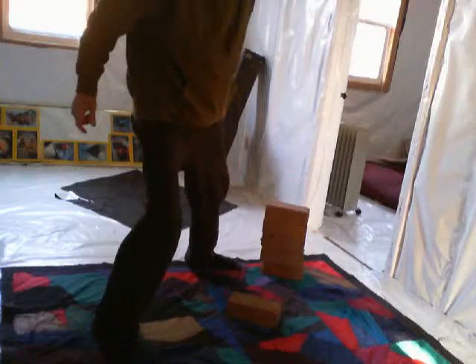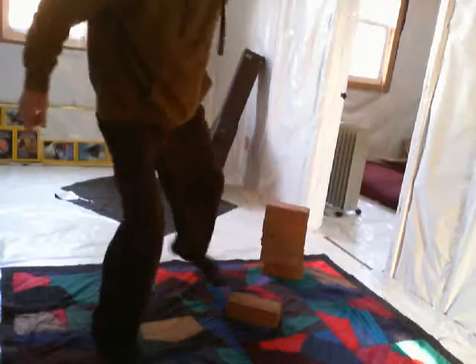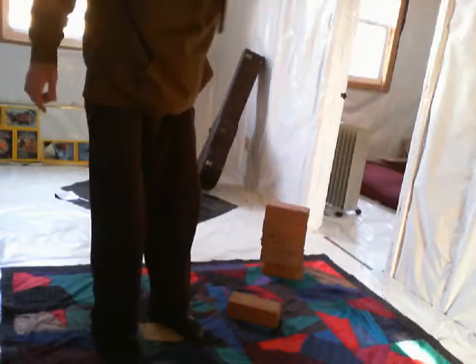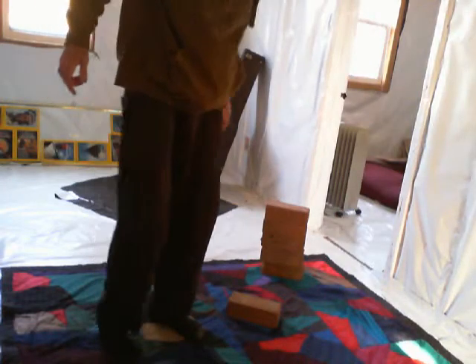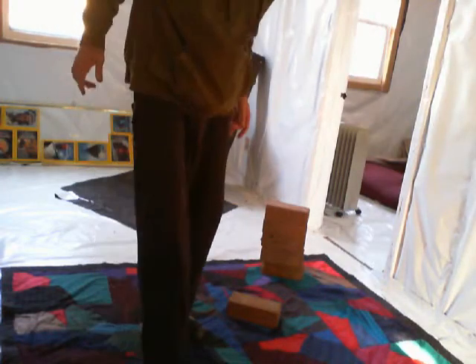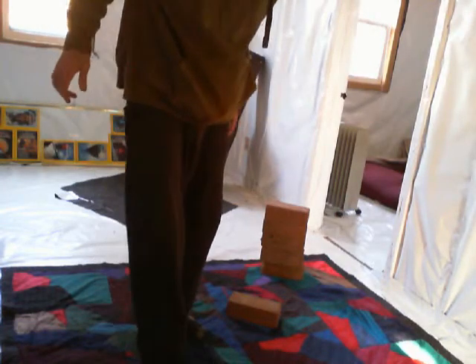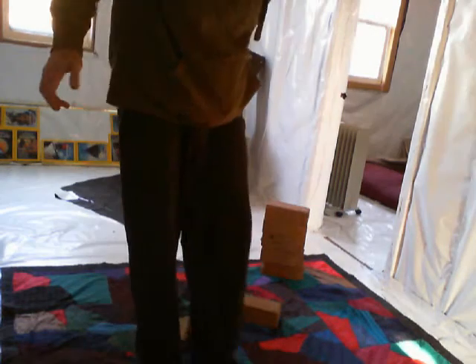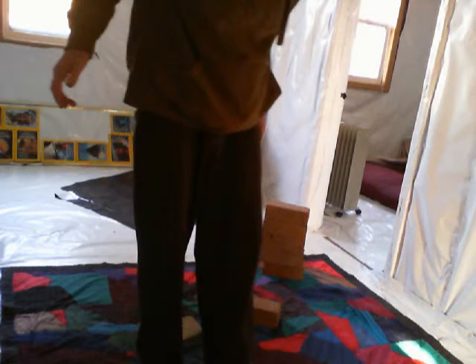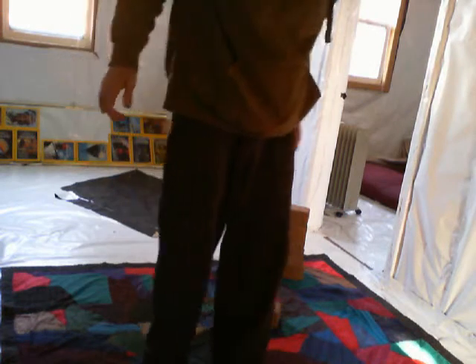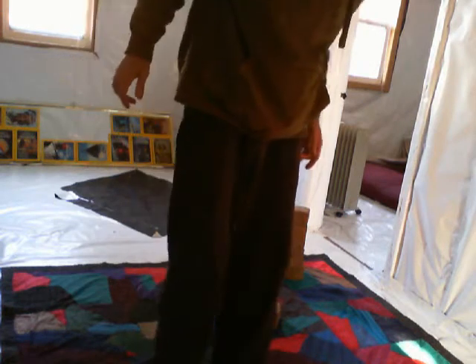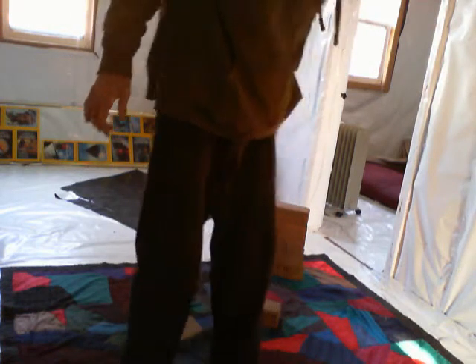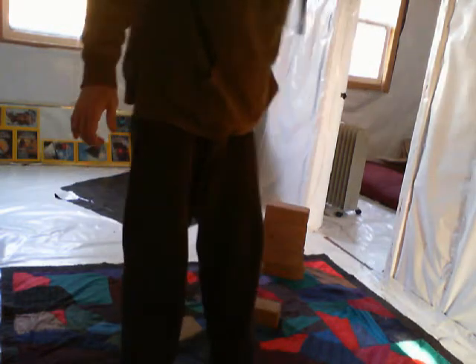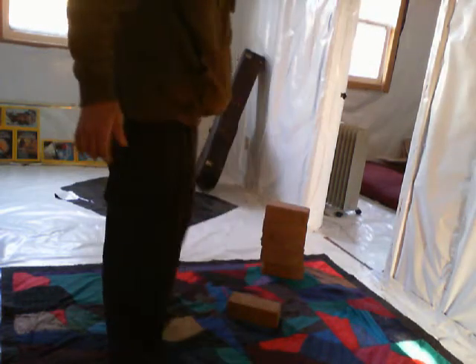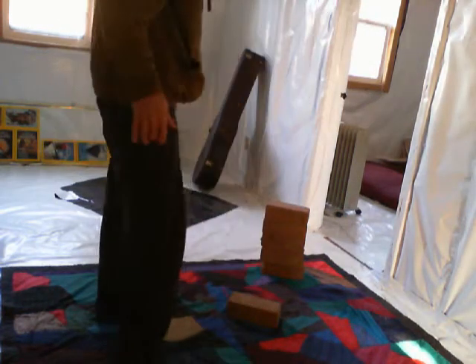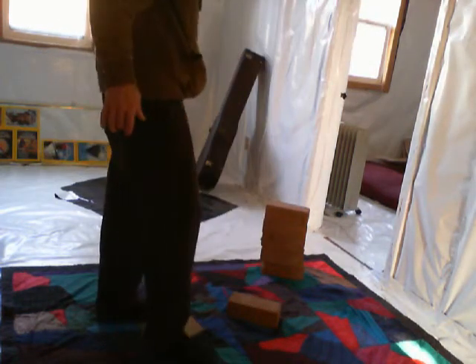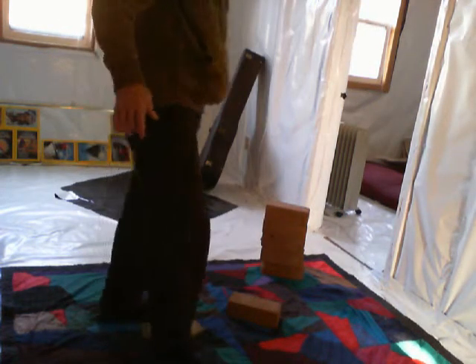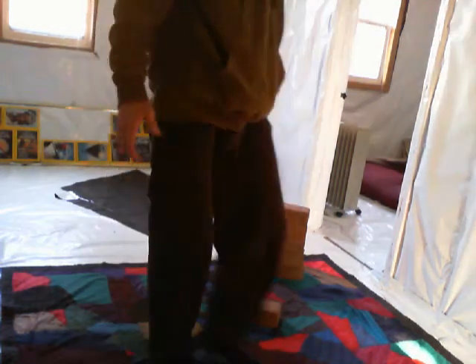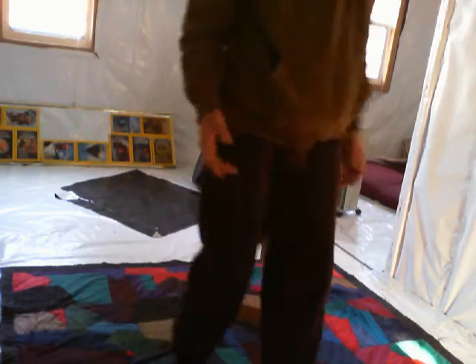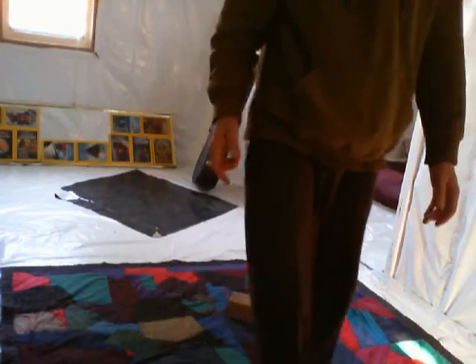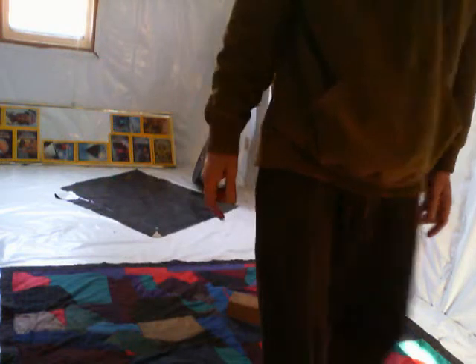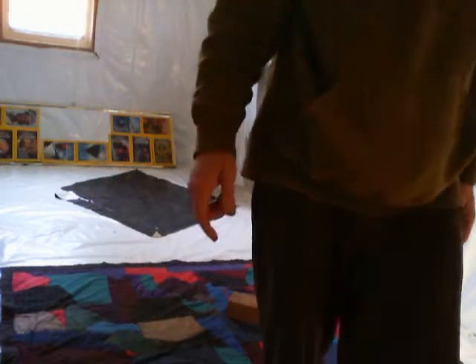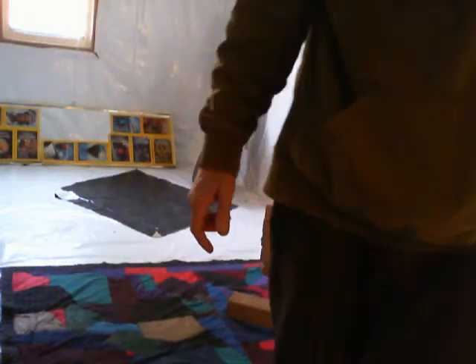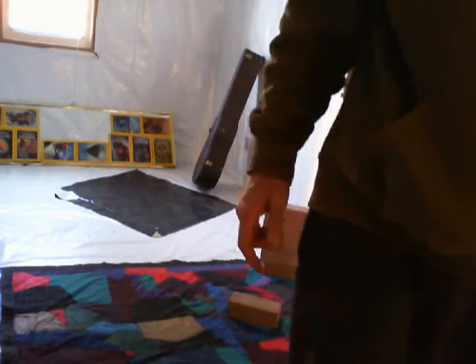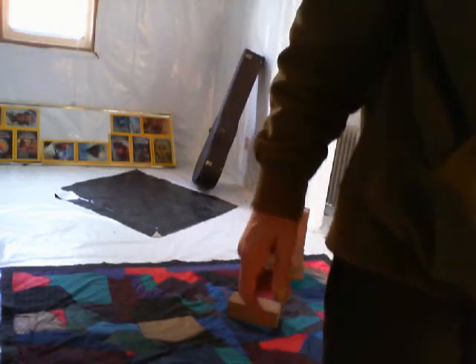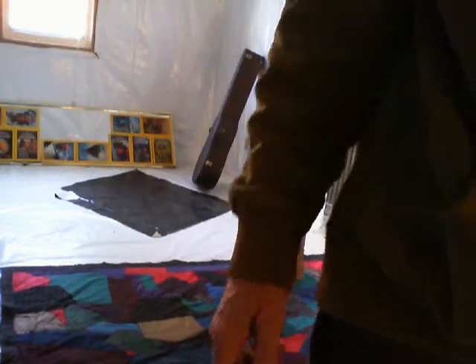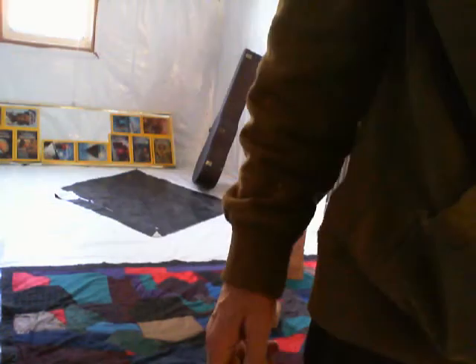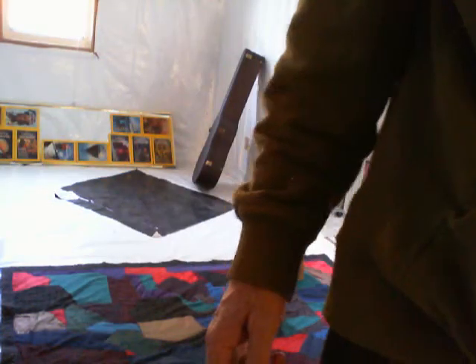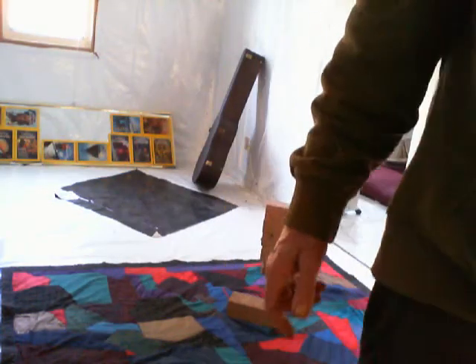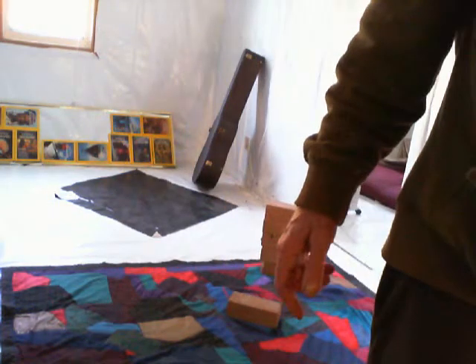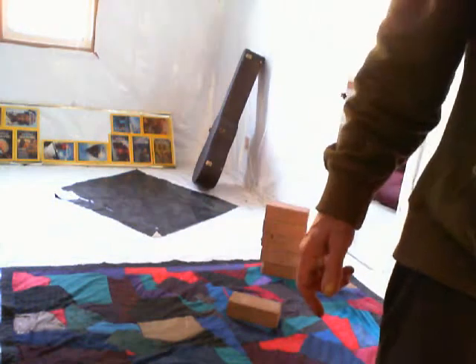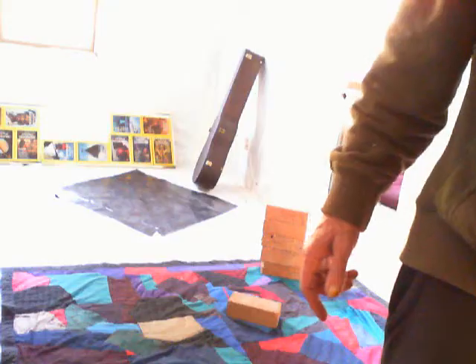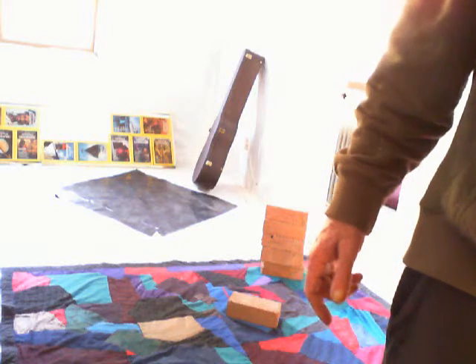20 foot-pounds, 25 foot-pounds, 5 pounds for 5 feet. A good workout. Just a little bit of that and those pounds will melt away.